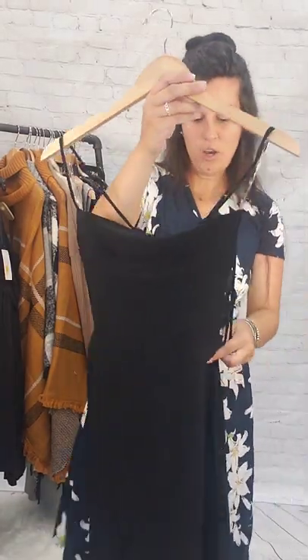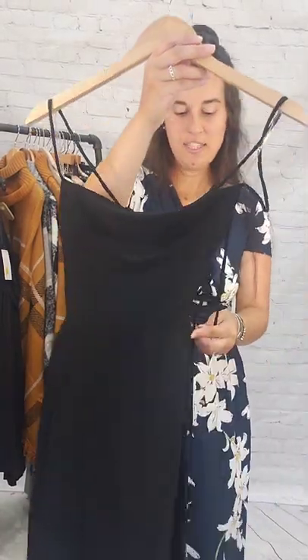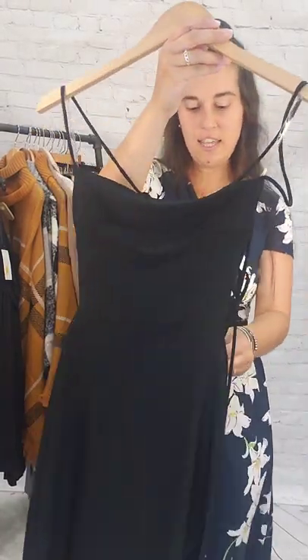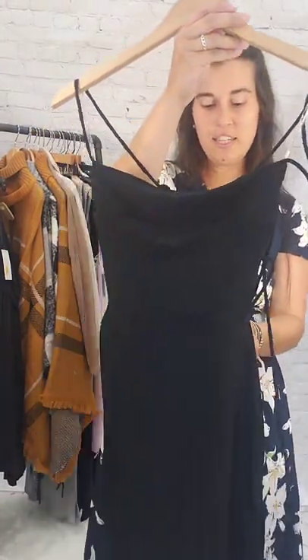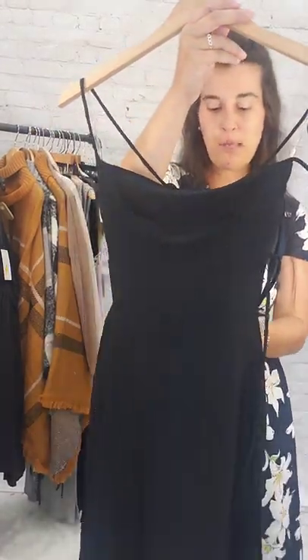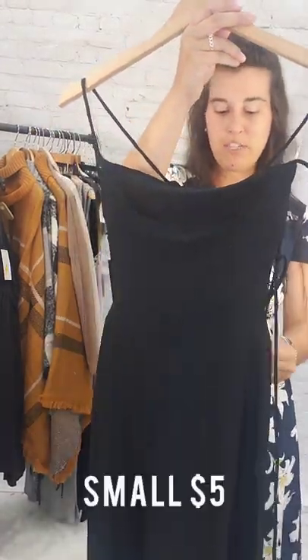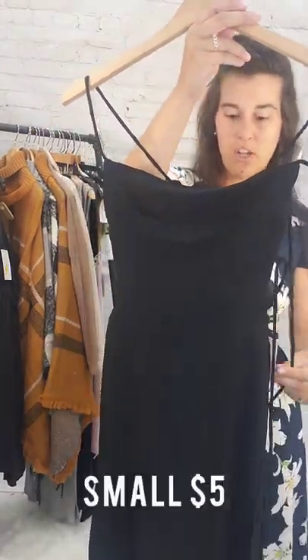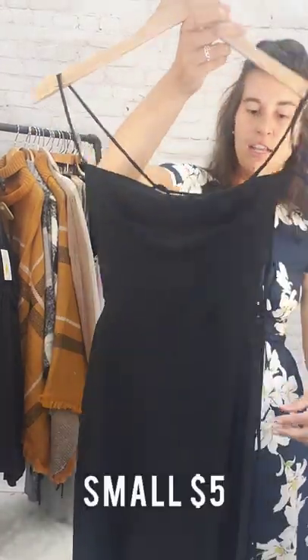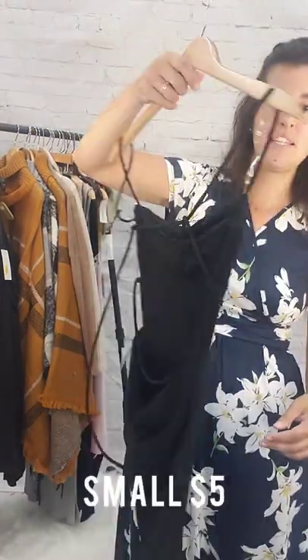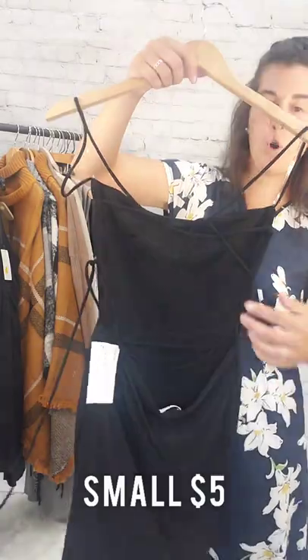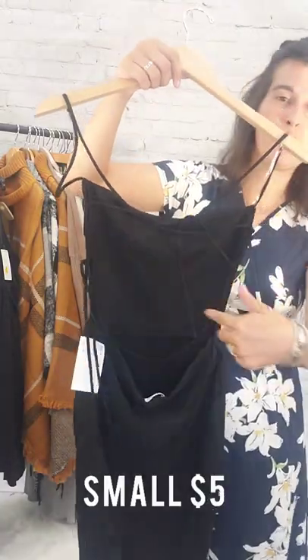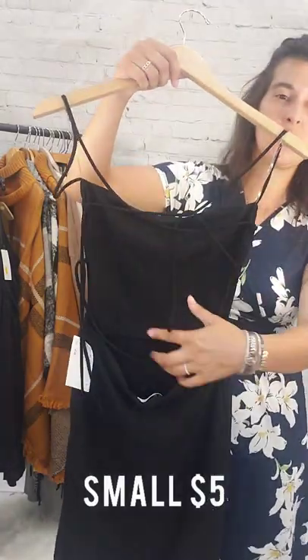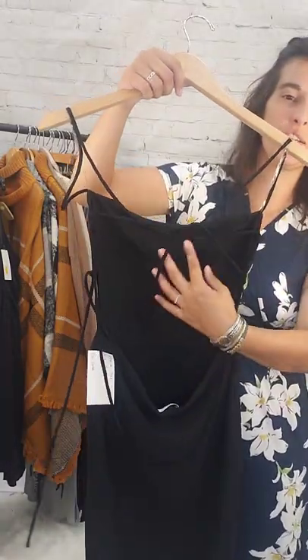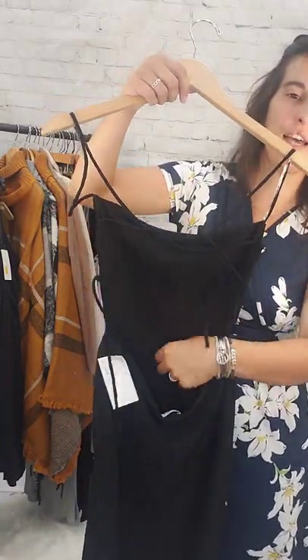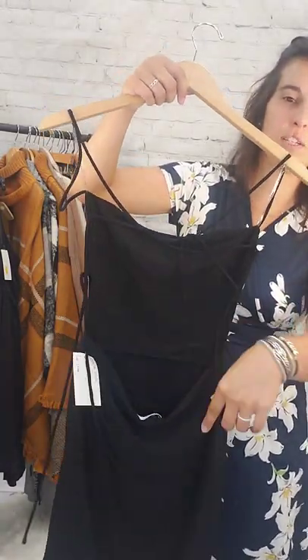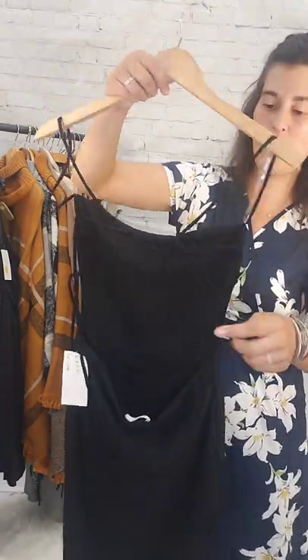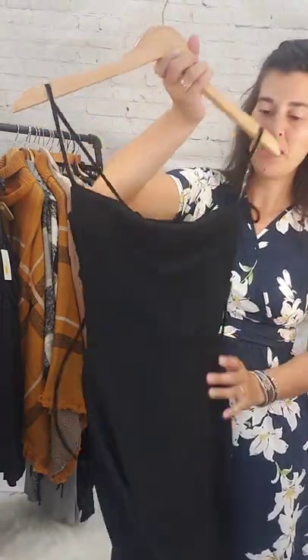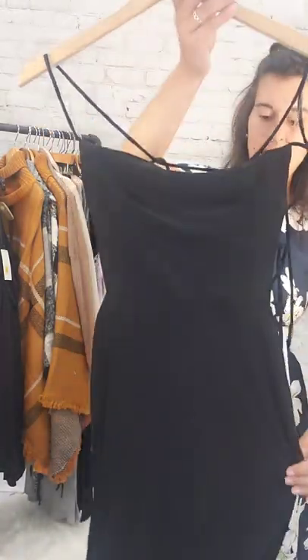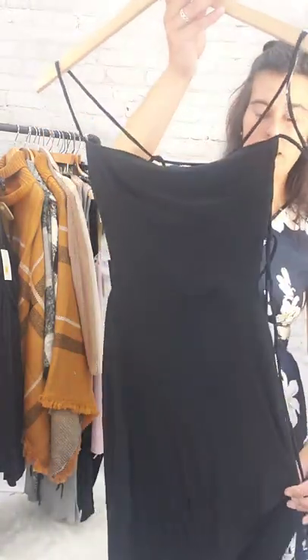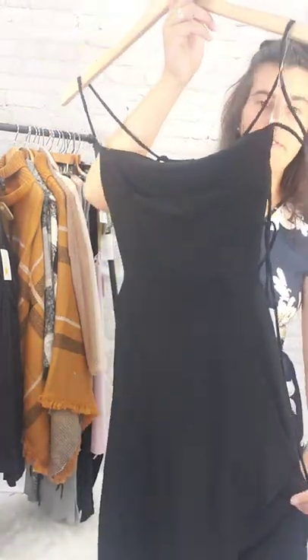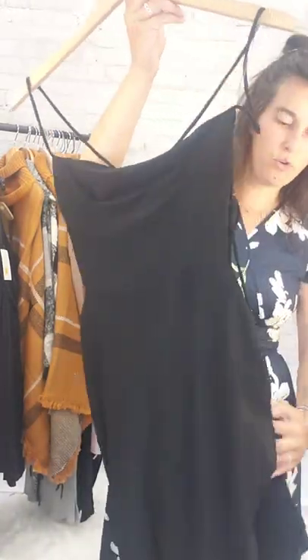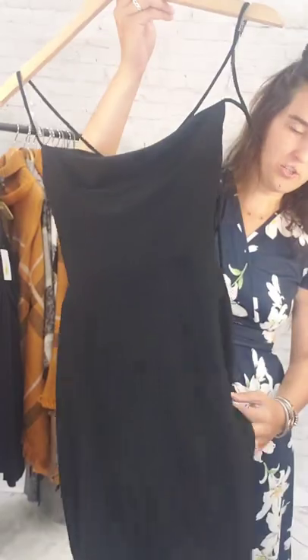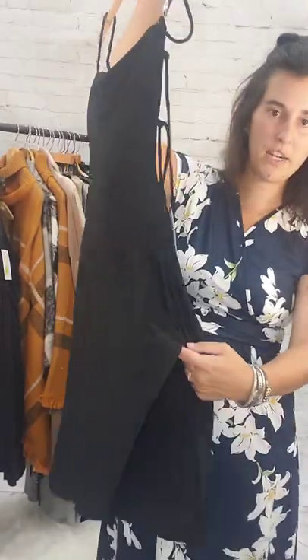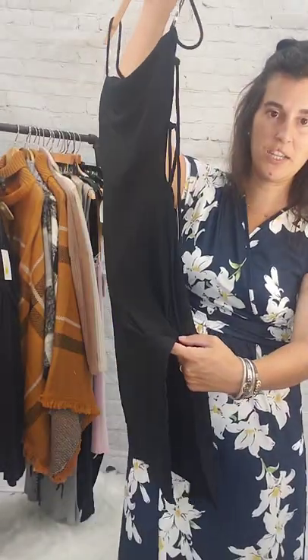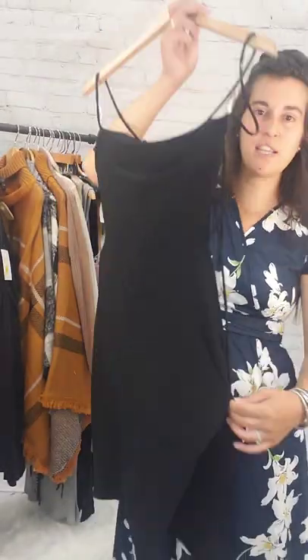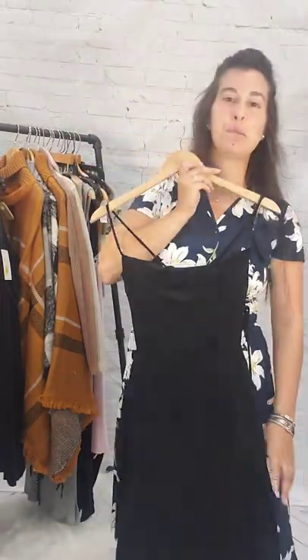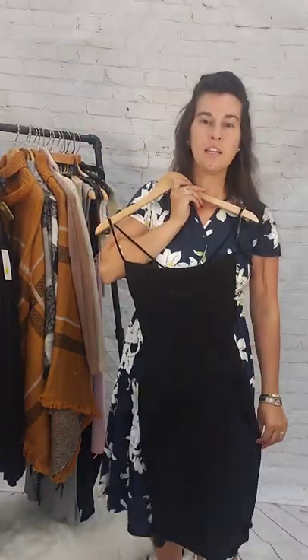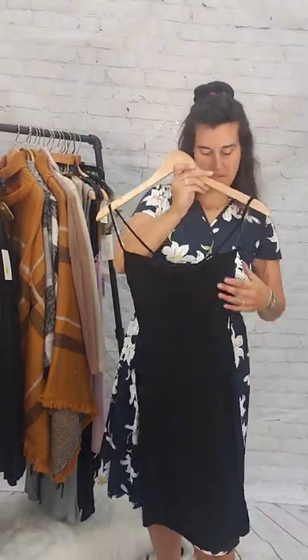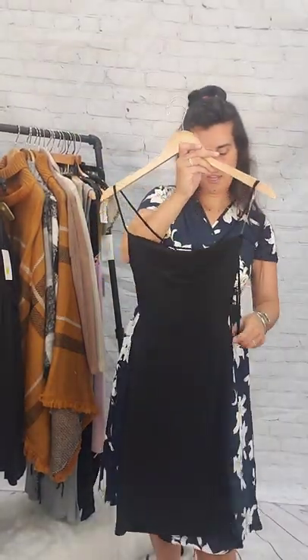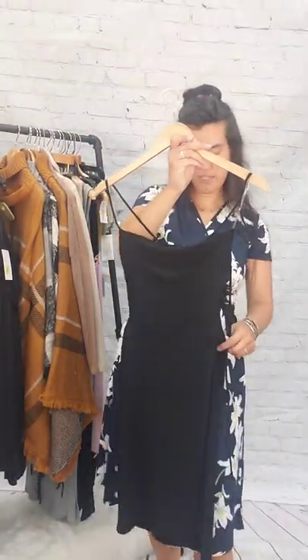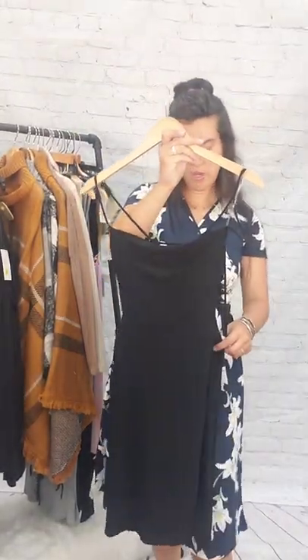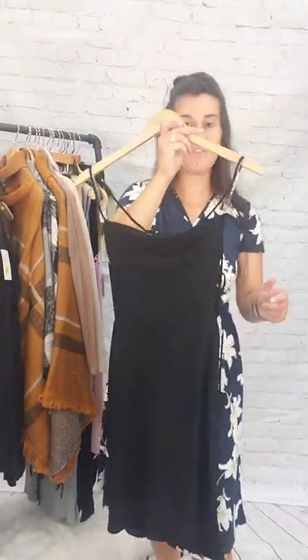This is a size small black dress, $5. It's open in the back with lots of ties — you can tie it all up. Very form-fitting dress with a slit on the side. Small, $5.